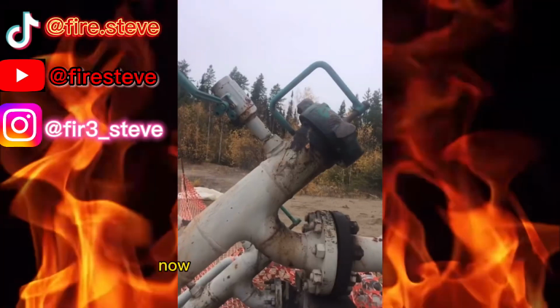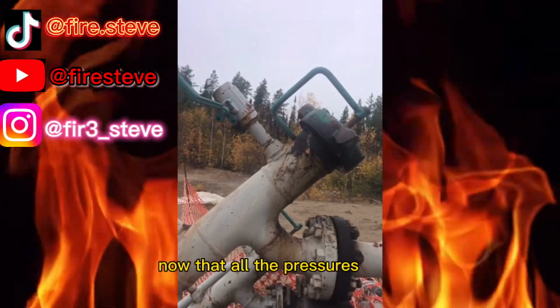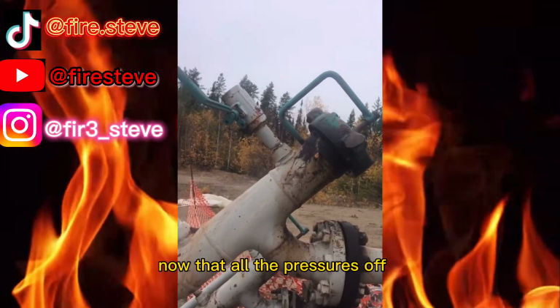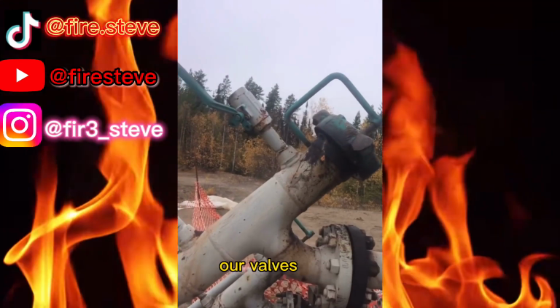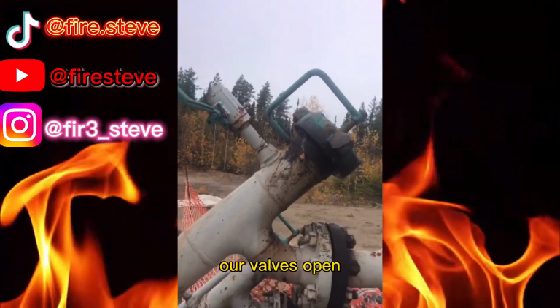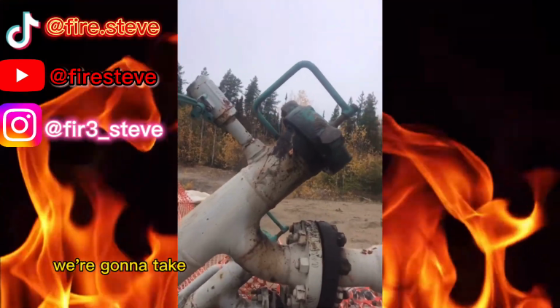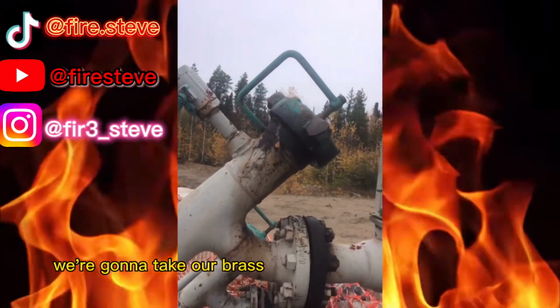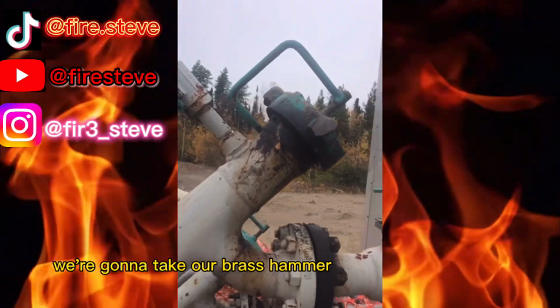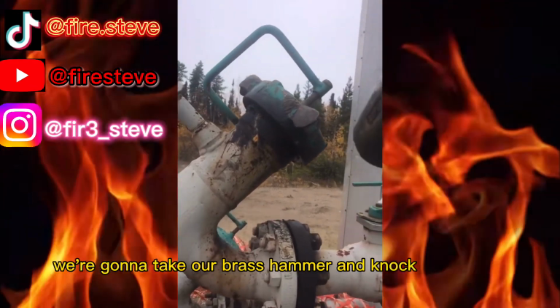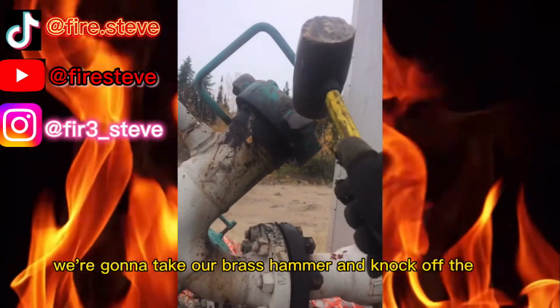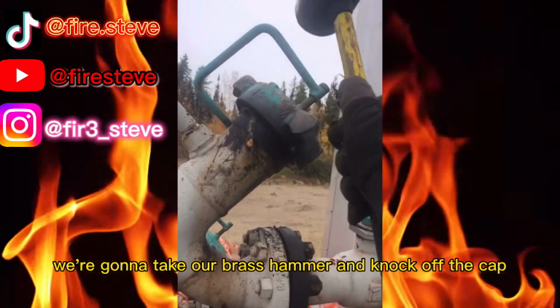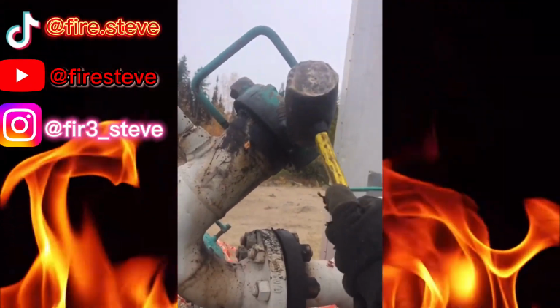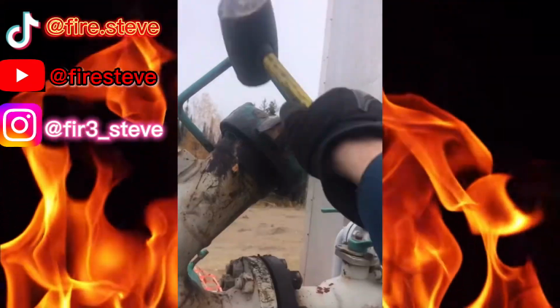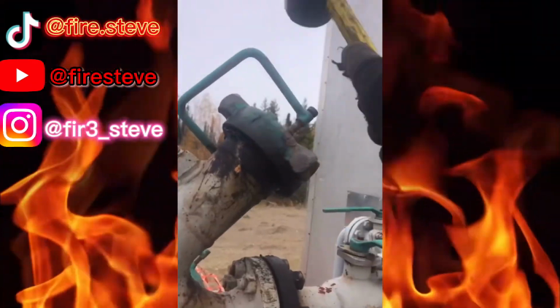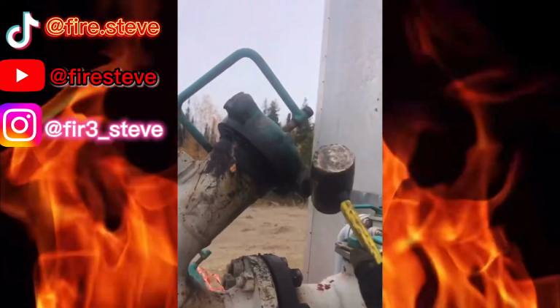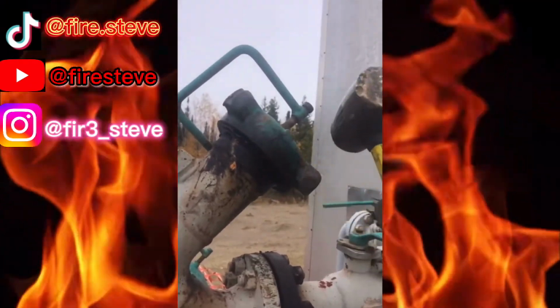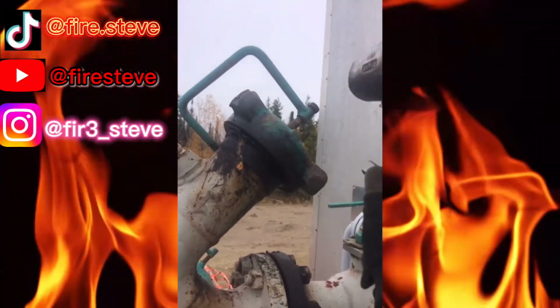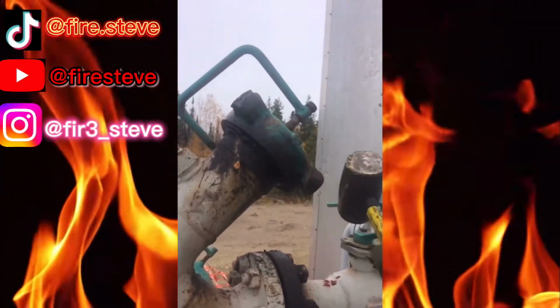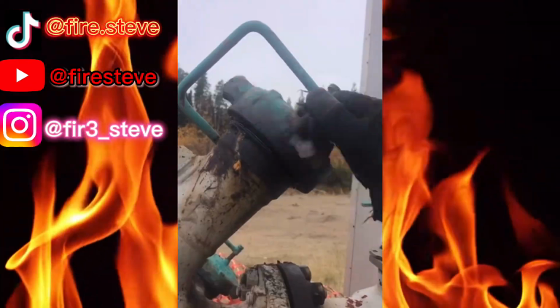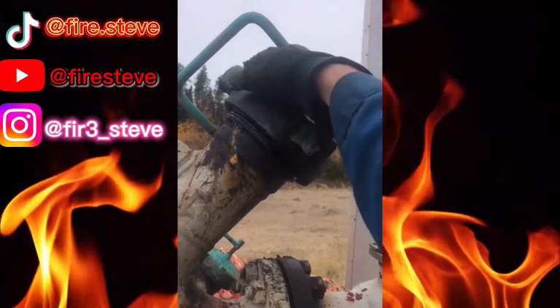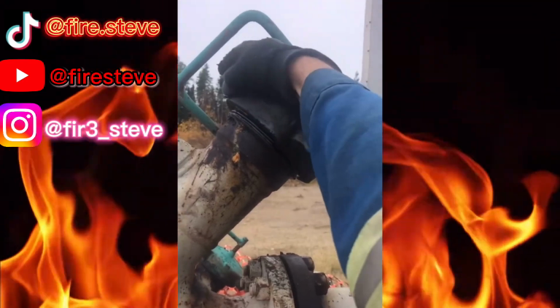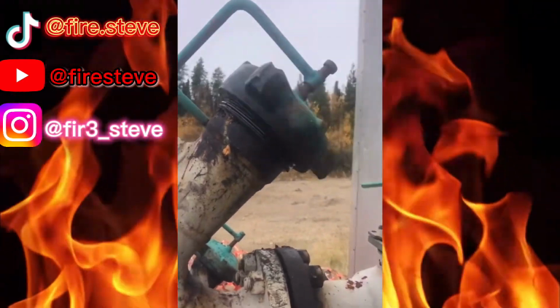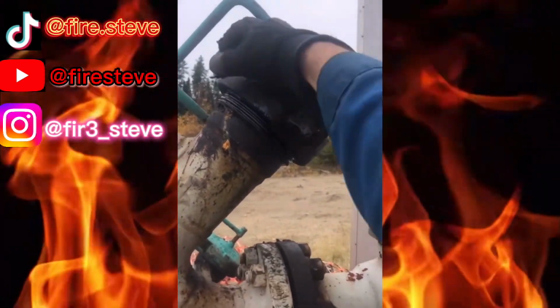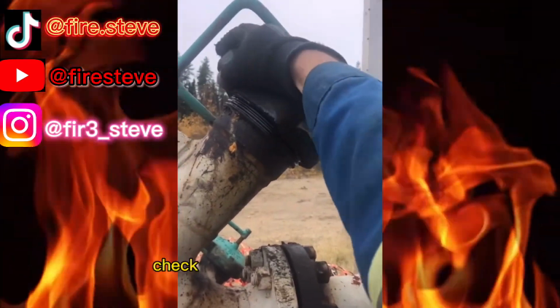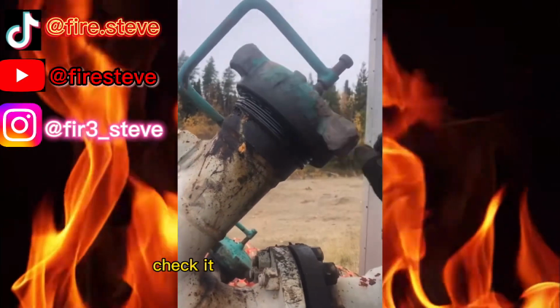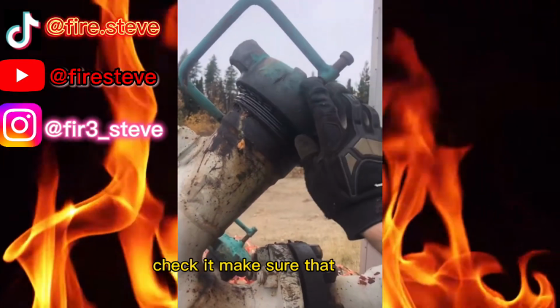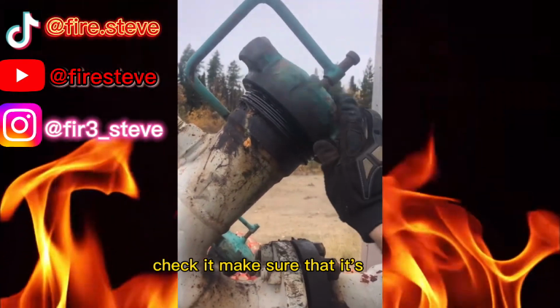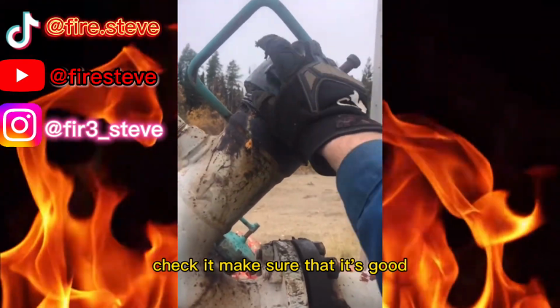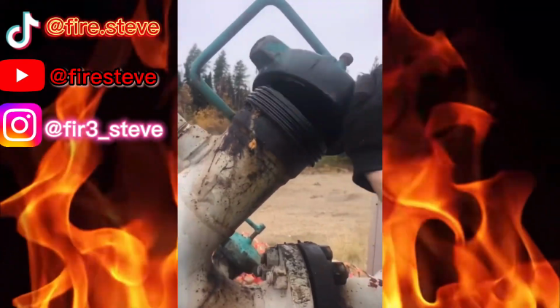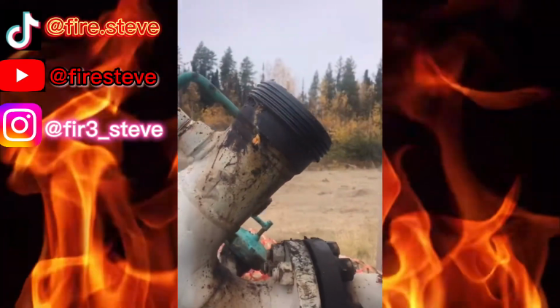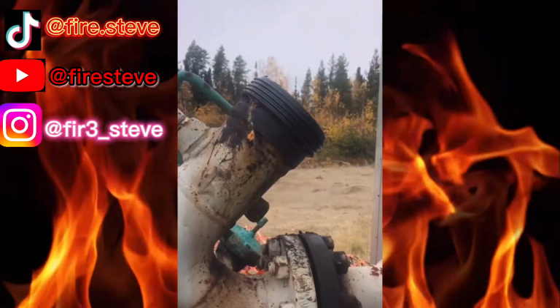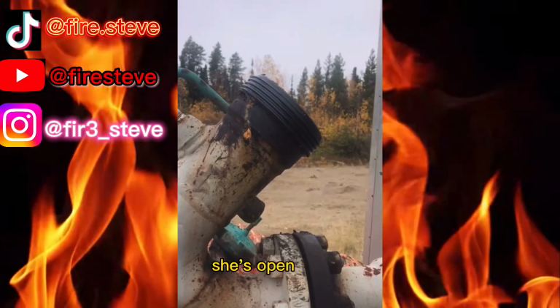Now that all the pressure's off it and our valve's open, we're going to take our brass hammer and knock off the cap. Check it, make sure that it's good. And she's open.